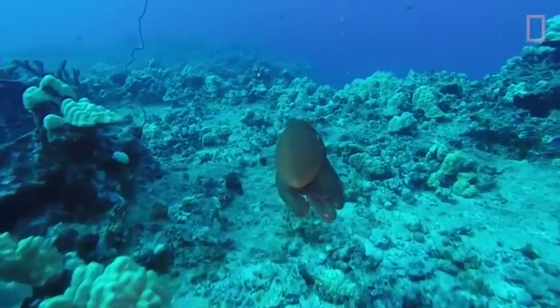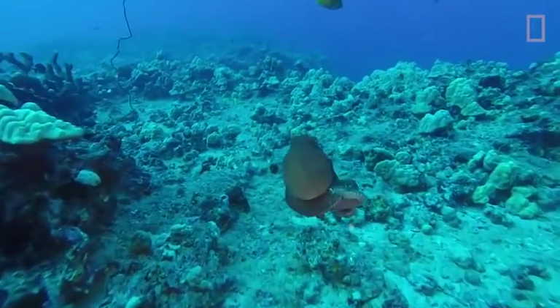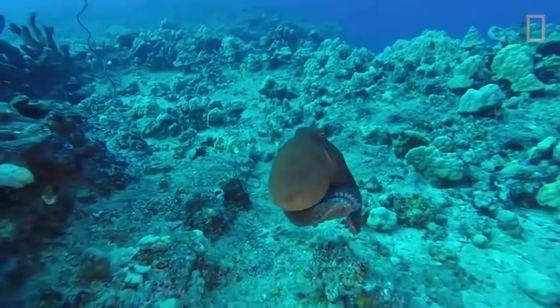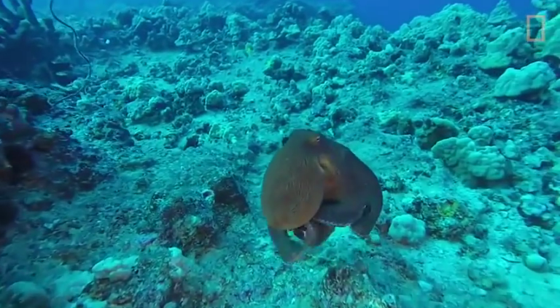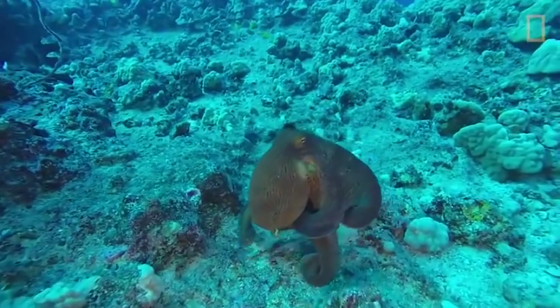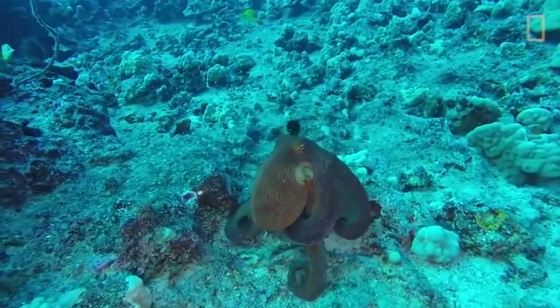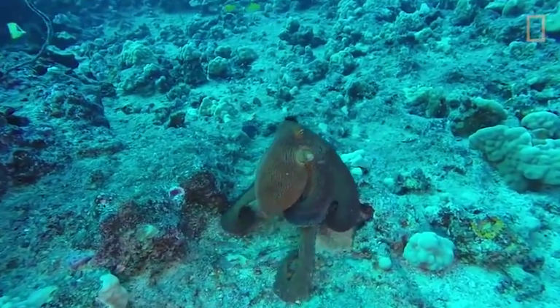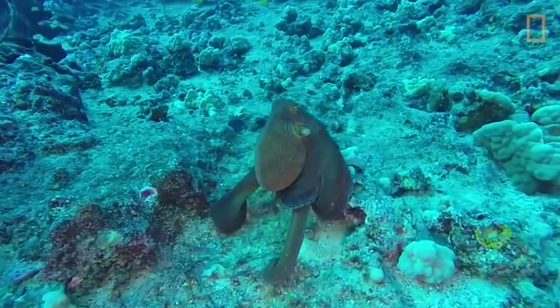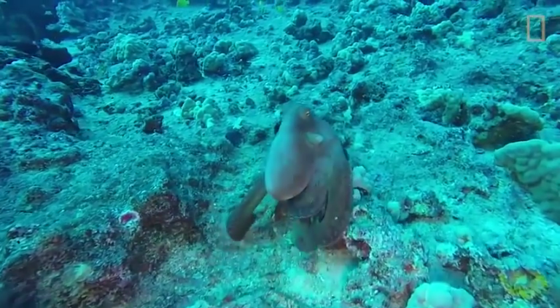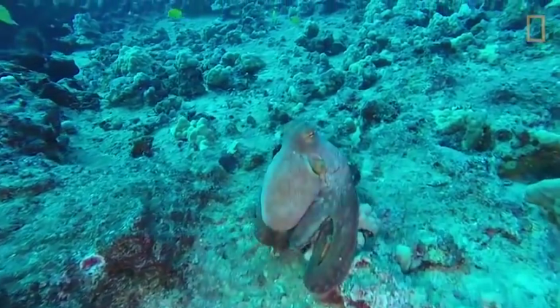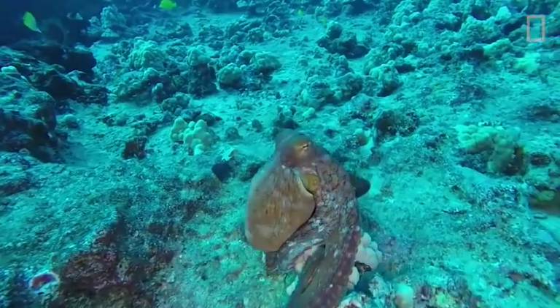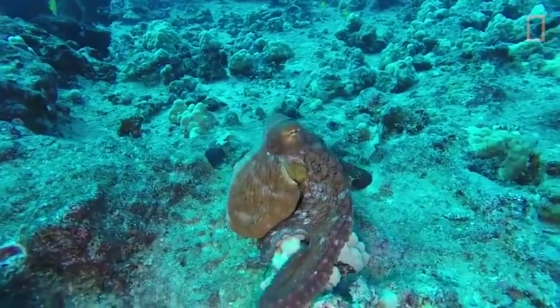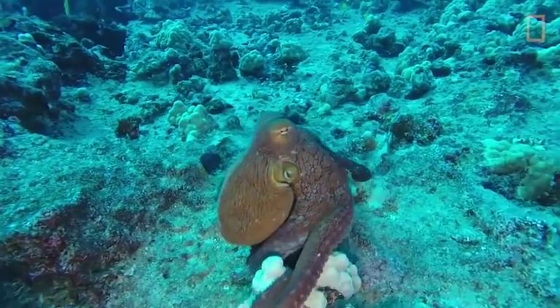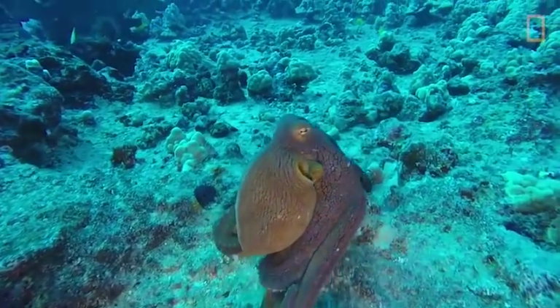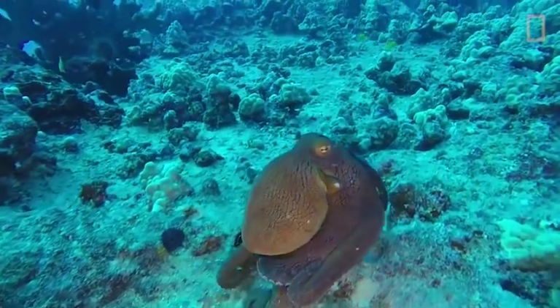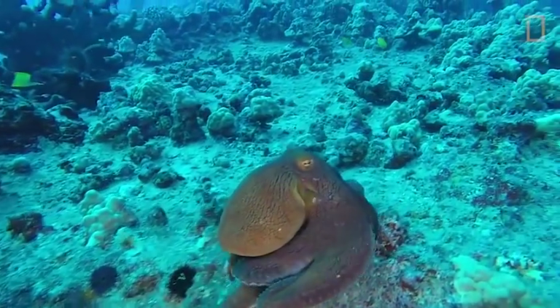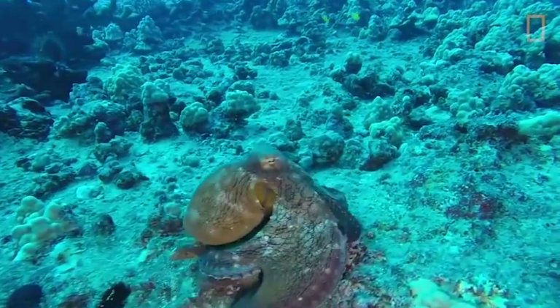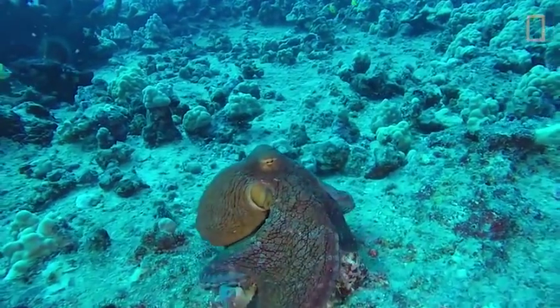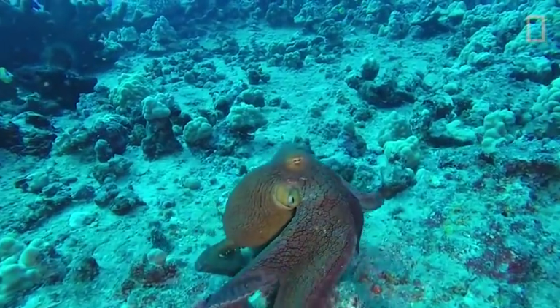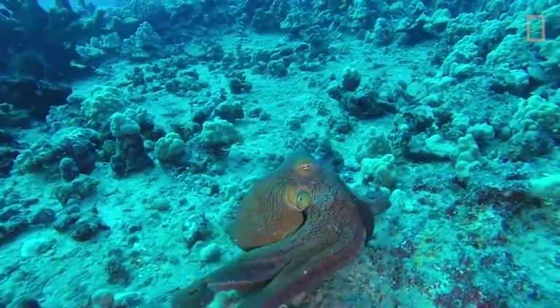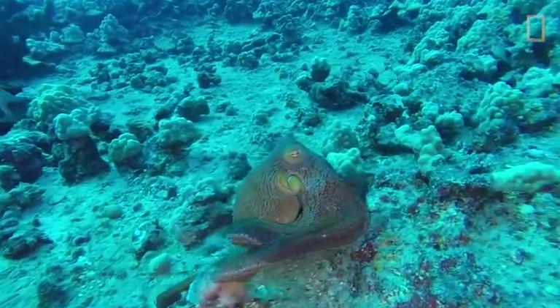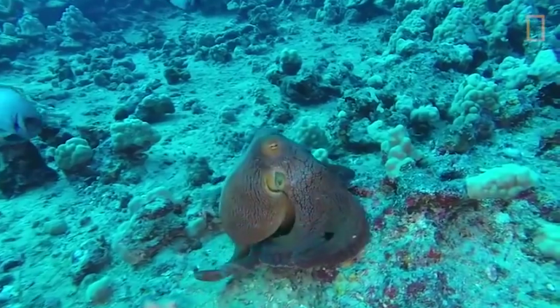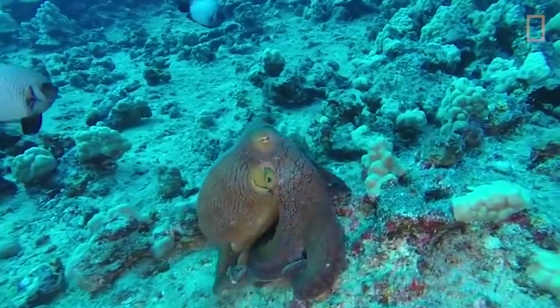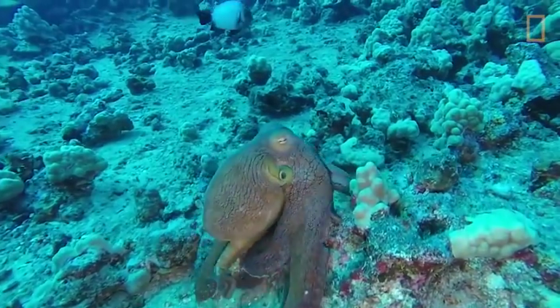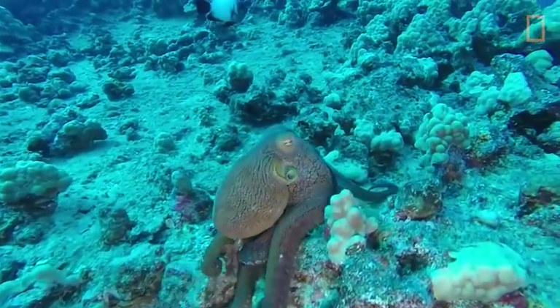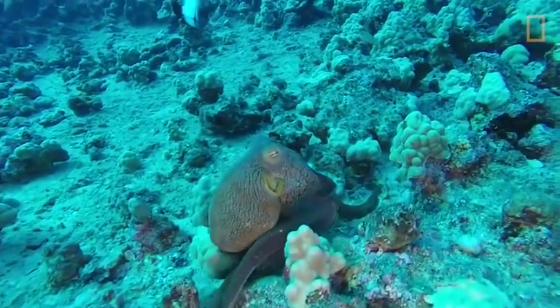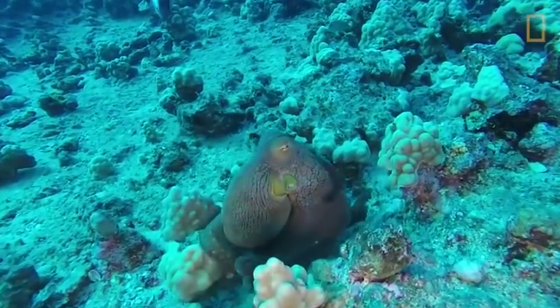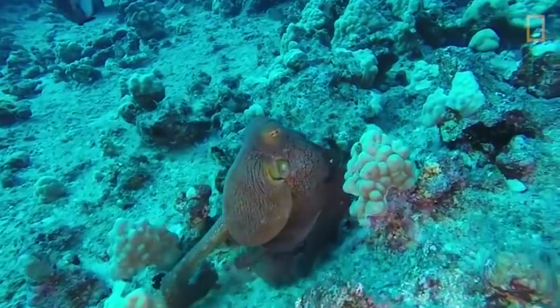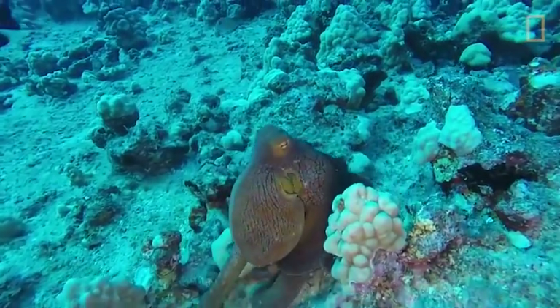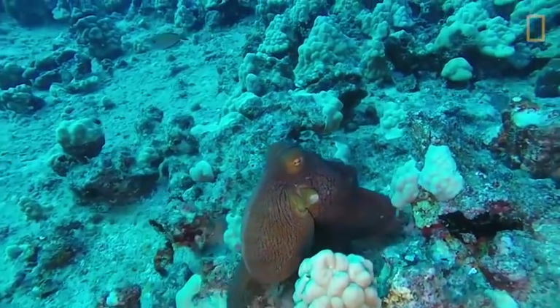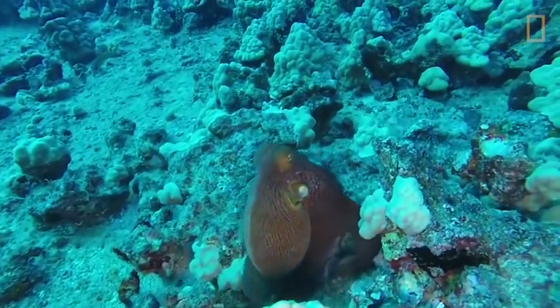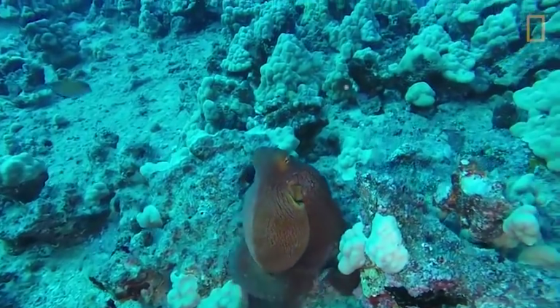This defensive tactic enables the octopus to evade predators such as sharks and dolphins. Octopuses are often found in warm, tropical, and also temperate waters around the world.